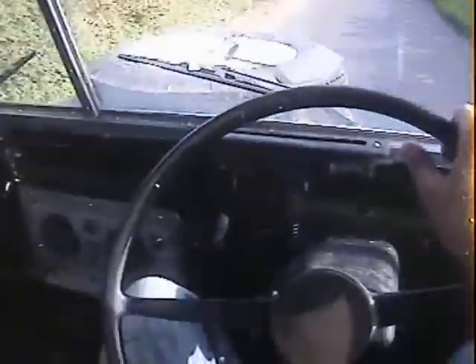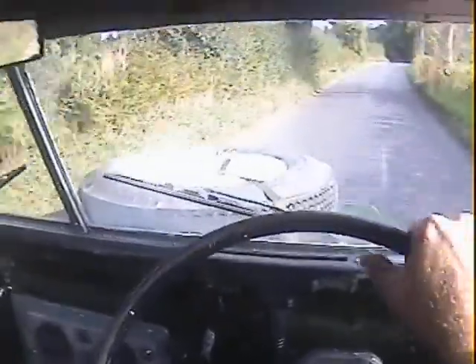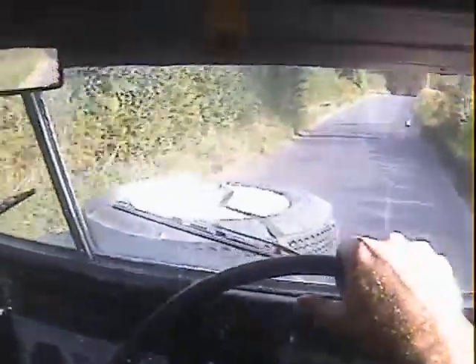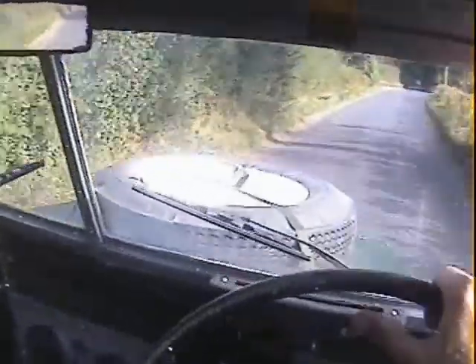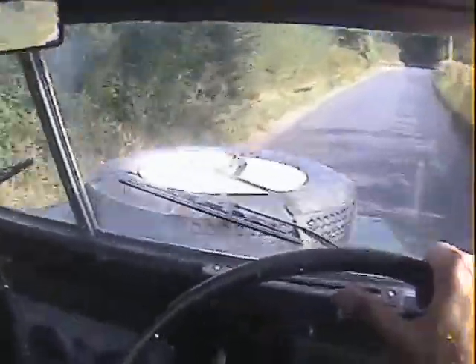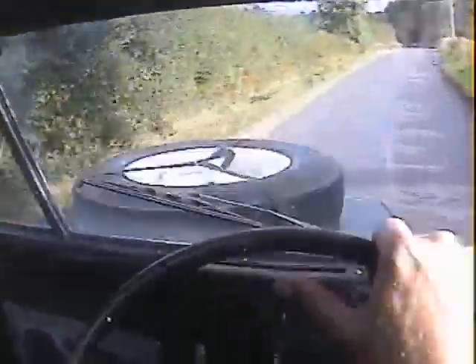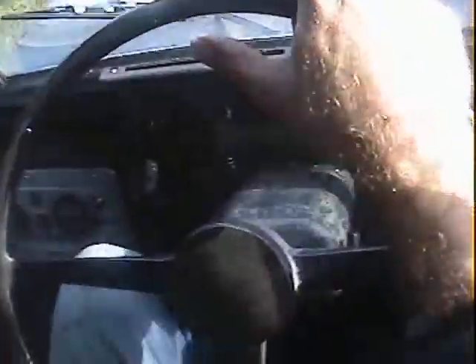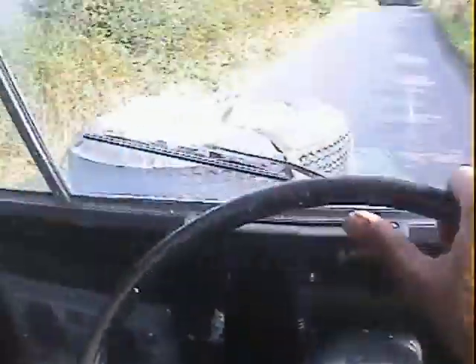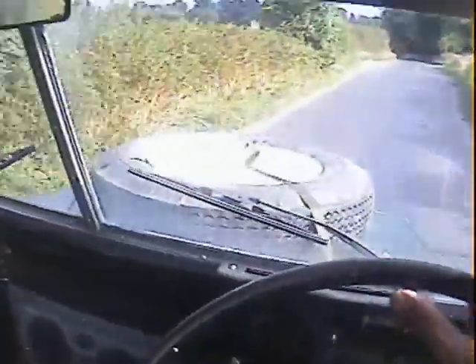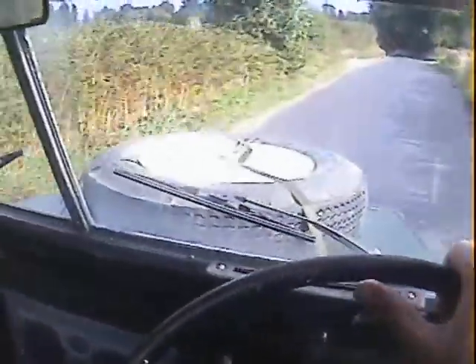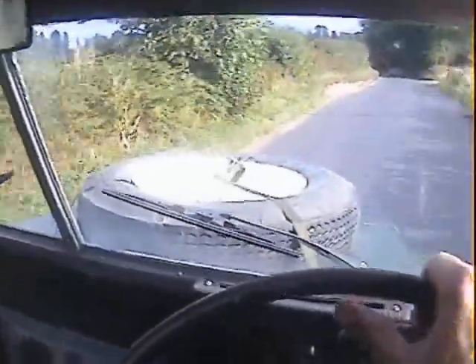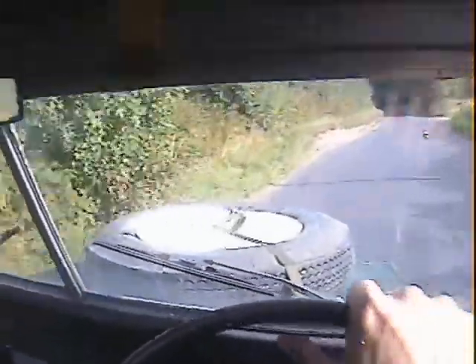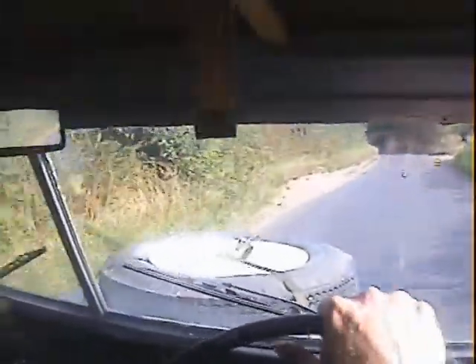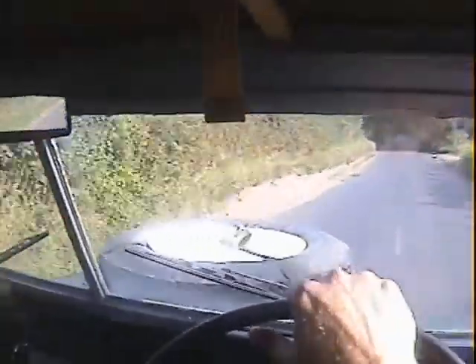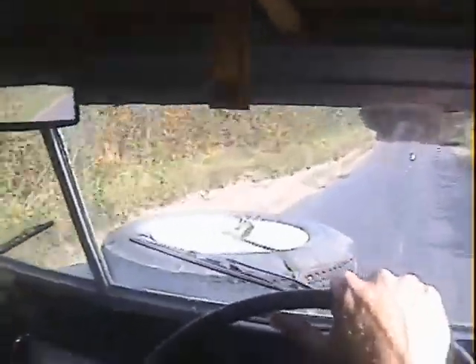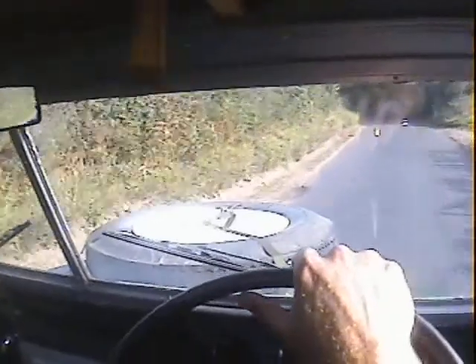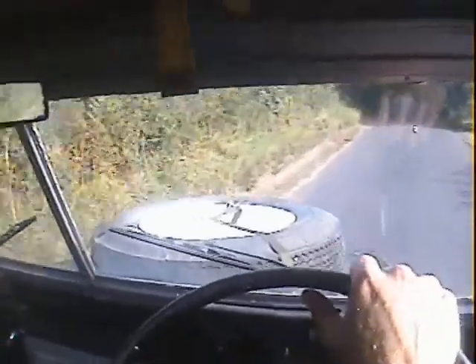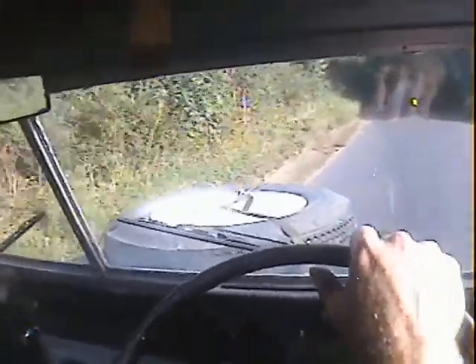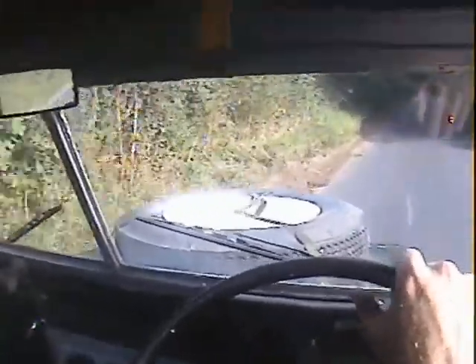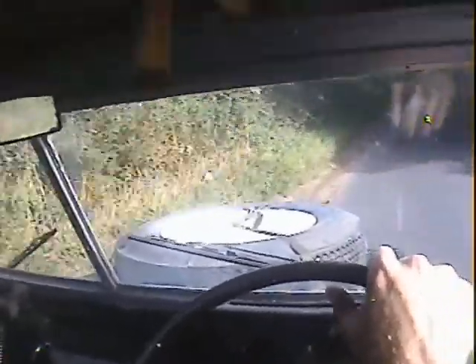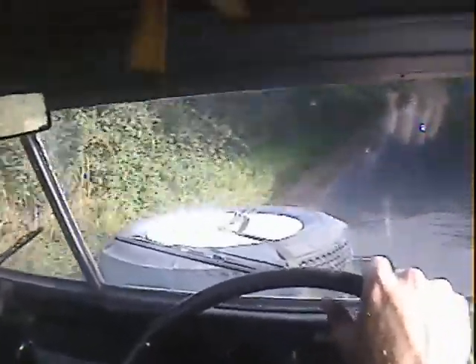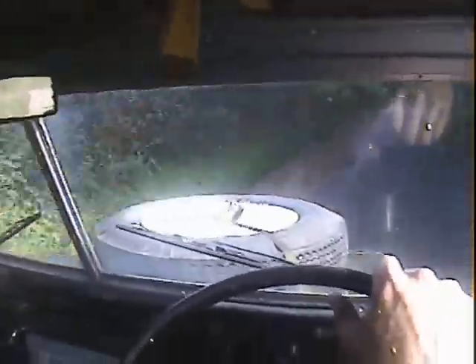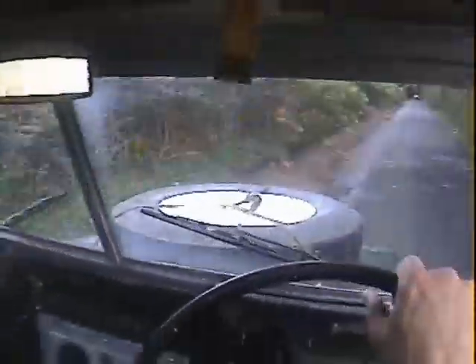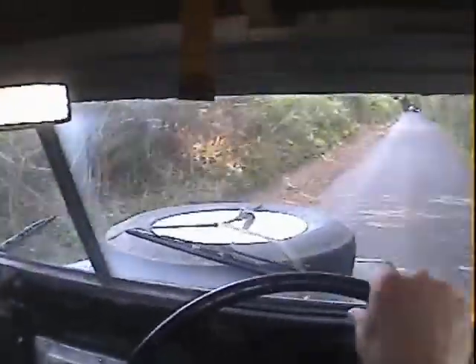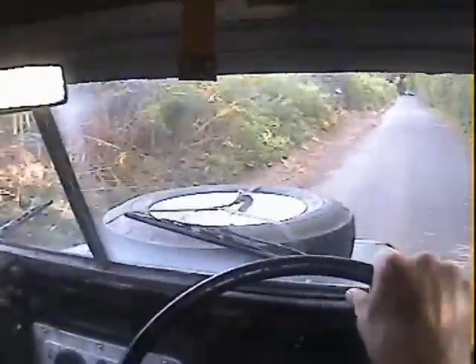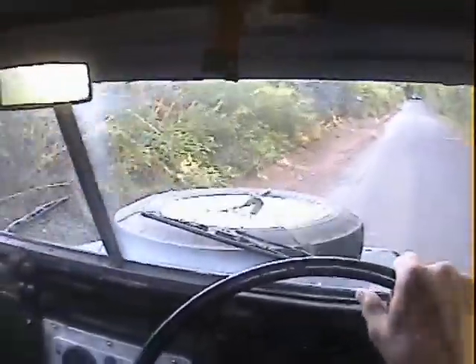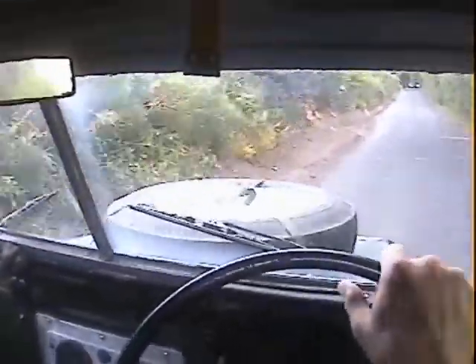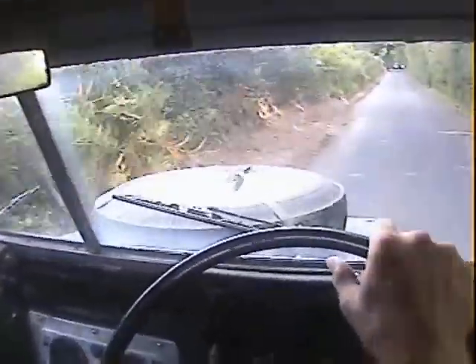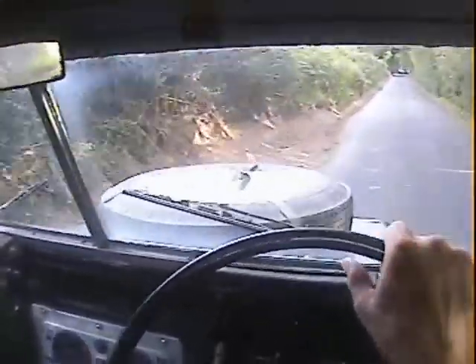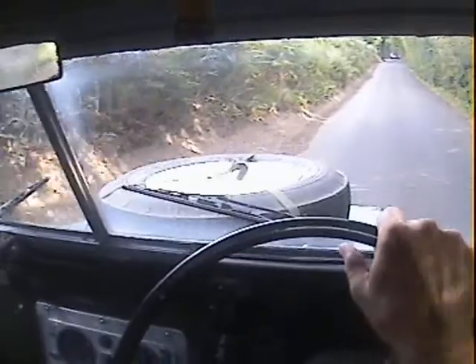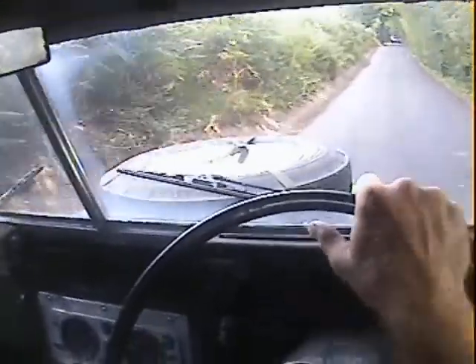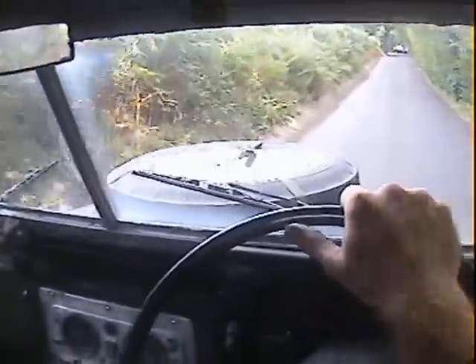Unusually for a lightweight, it doesn't have the twin tank provision. There's no tap under the driver's seat for switching tanks over, so there's only one tank on it, which is slightly odd, but never mind.